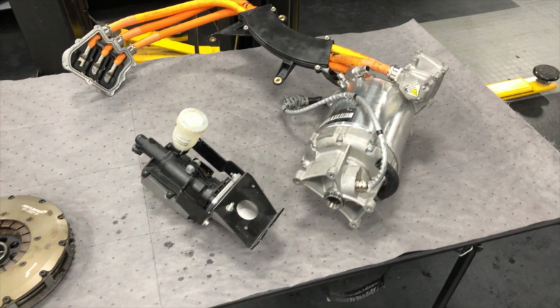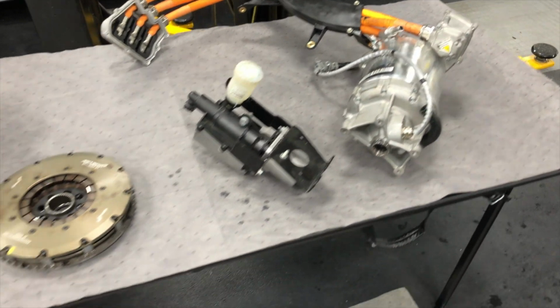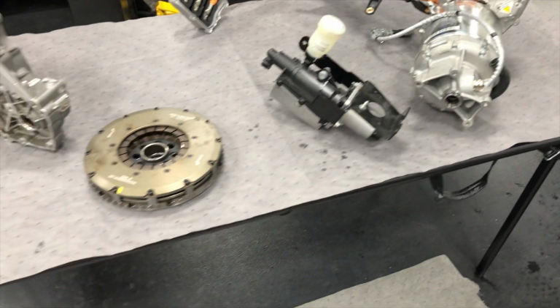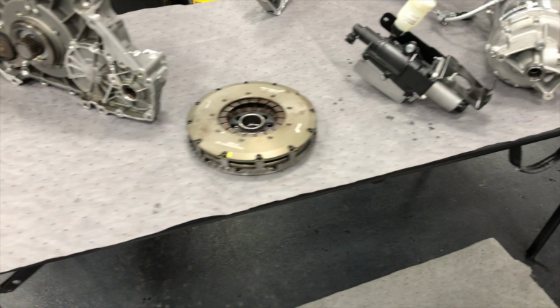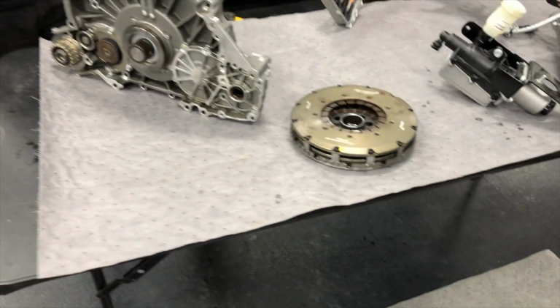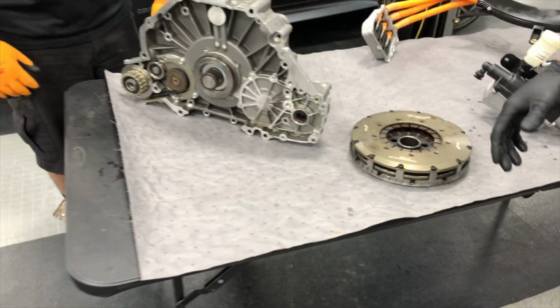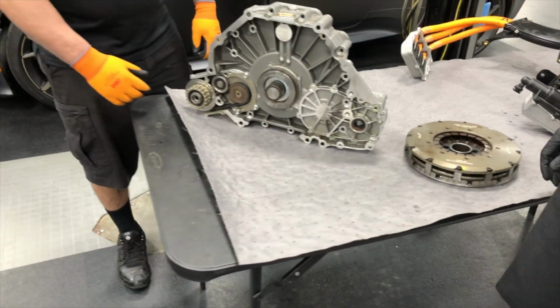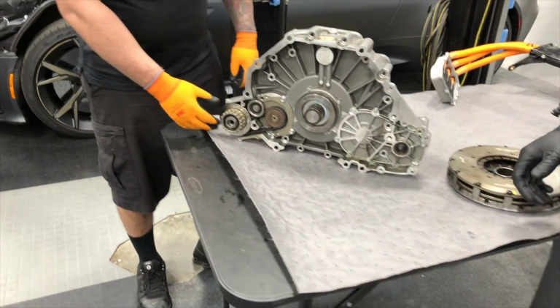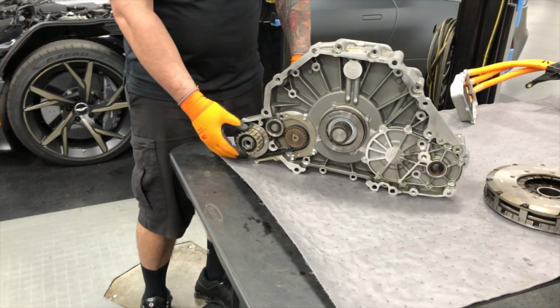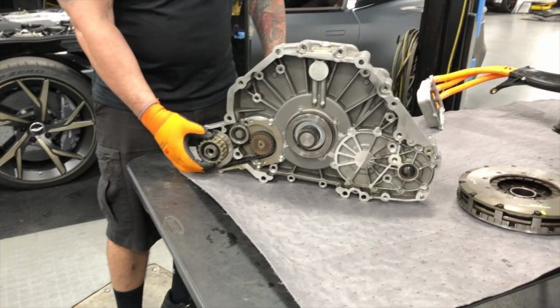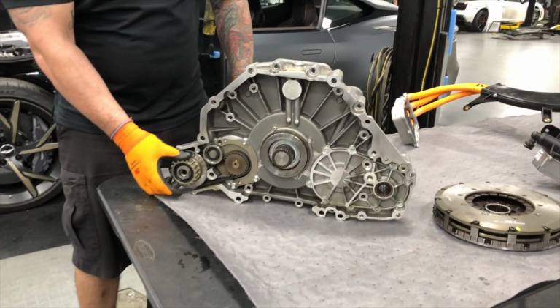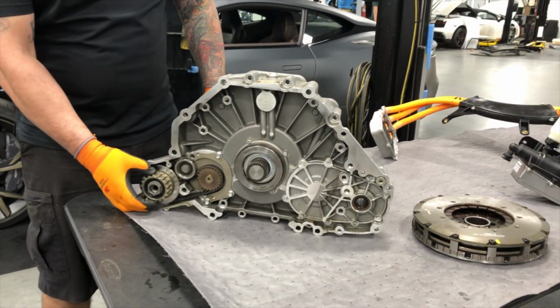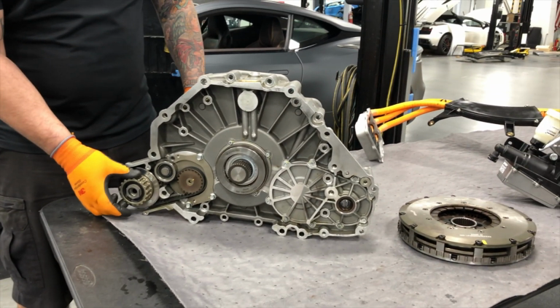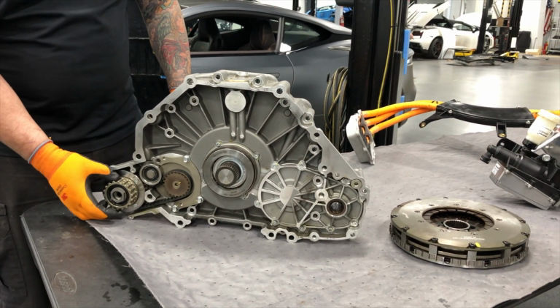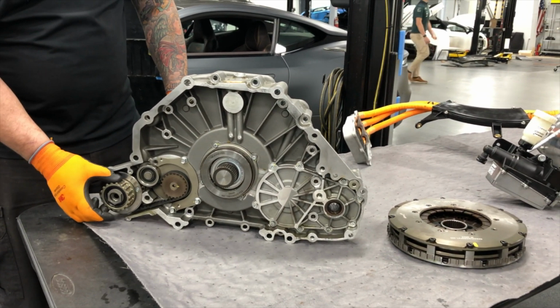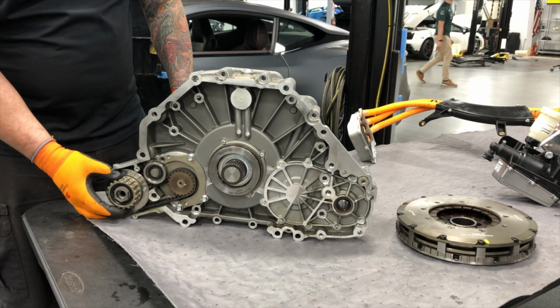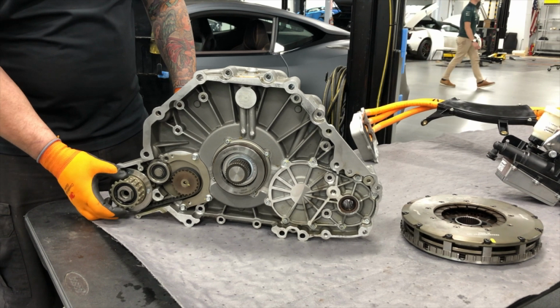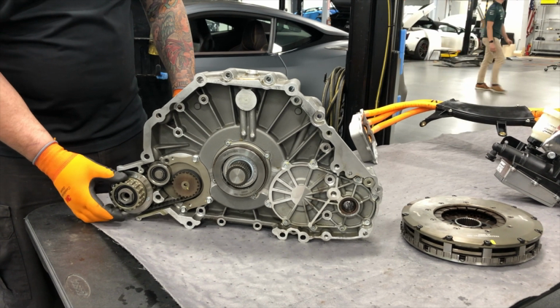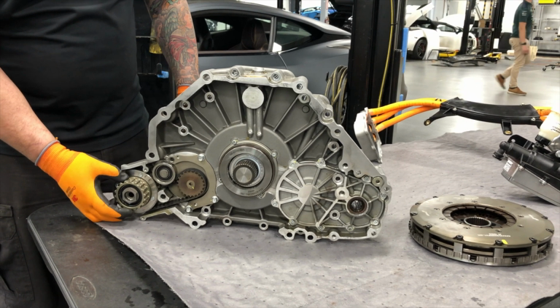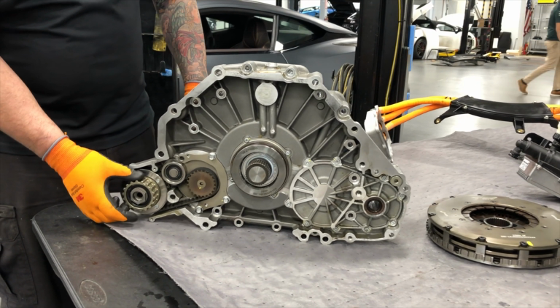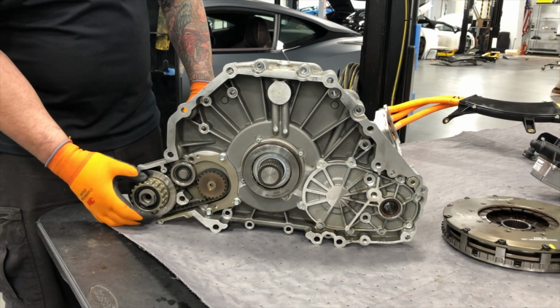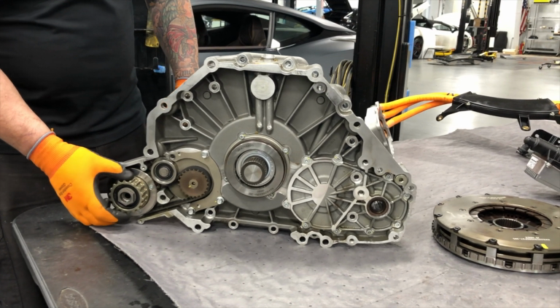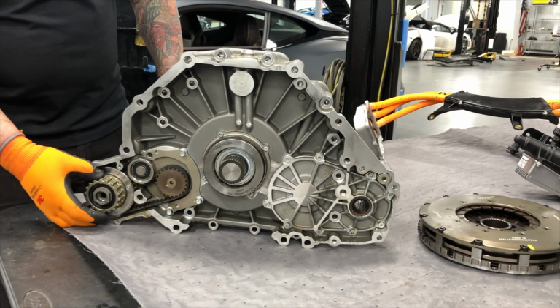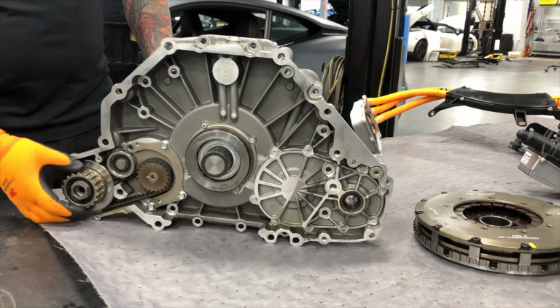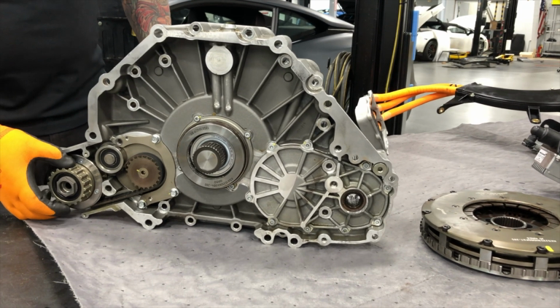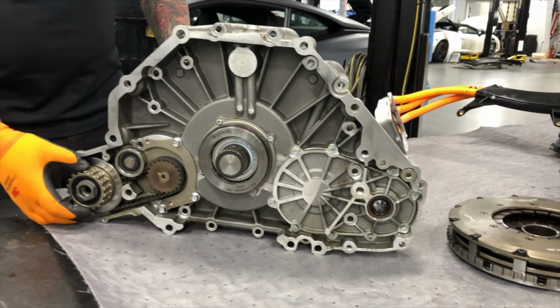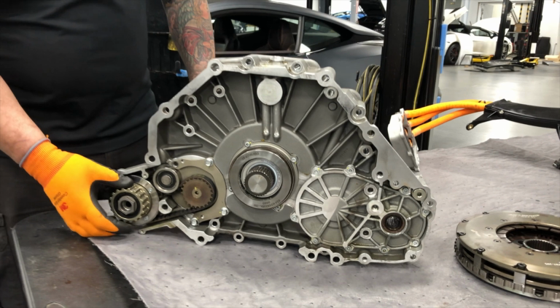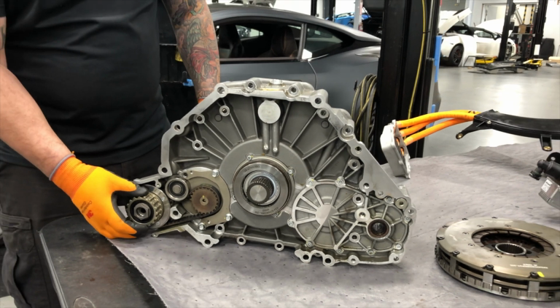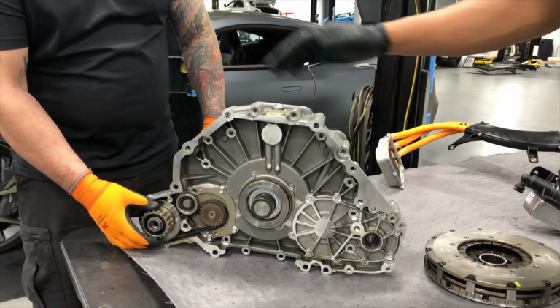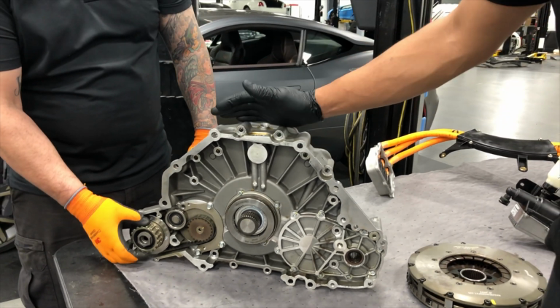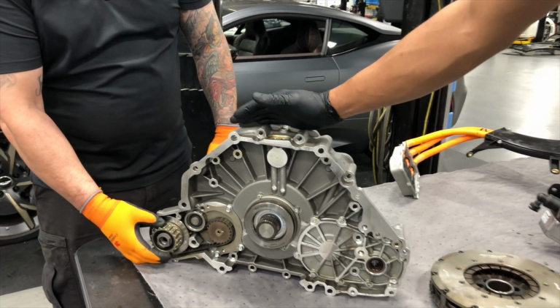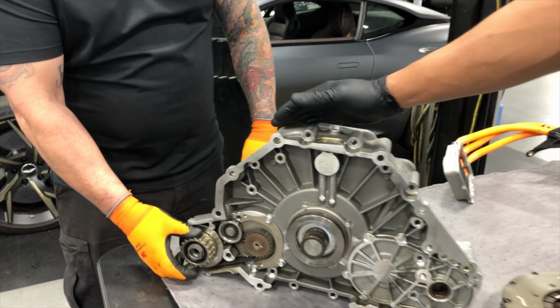All righty guys, so this very first unit here is going to be the HDA. The HDA is the hybrid drive assembly unit, also known as the gateway between both the combustion engine and the EV motor. This particular unit, as you can see here, has a couple of different items.